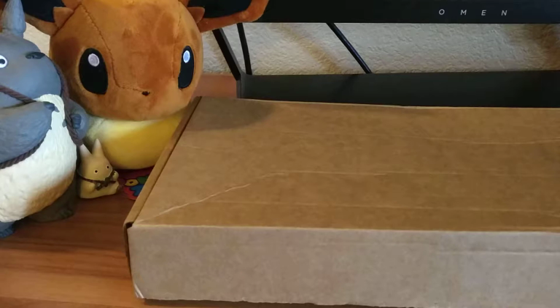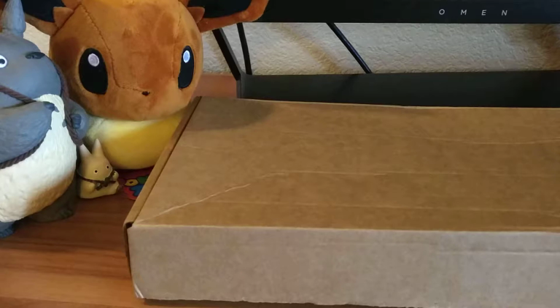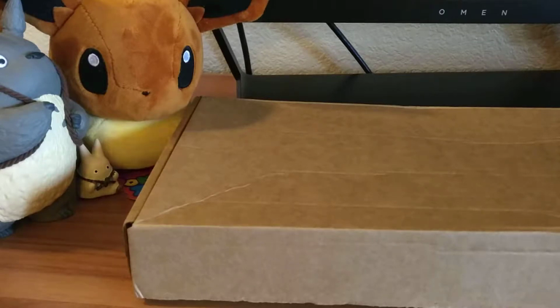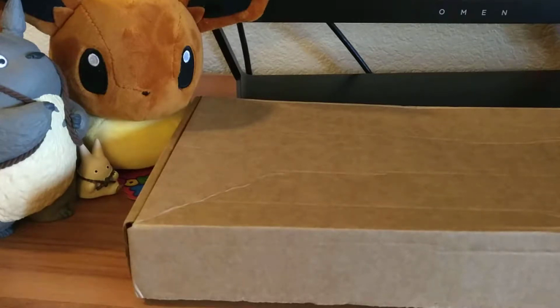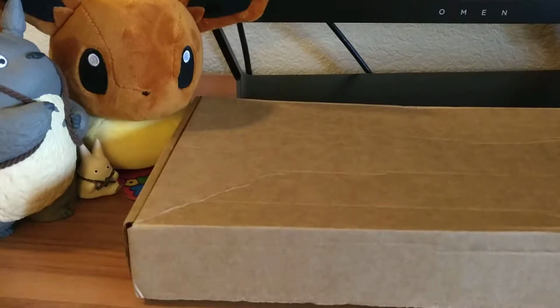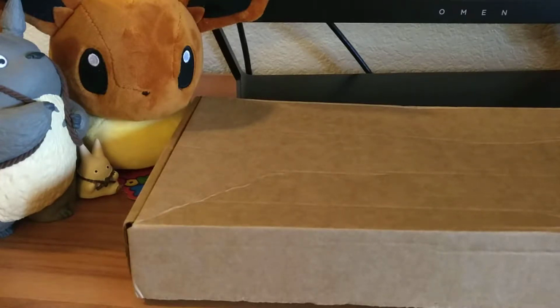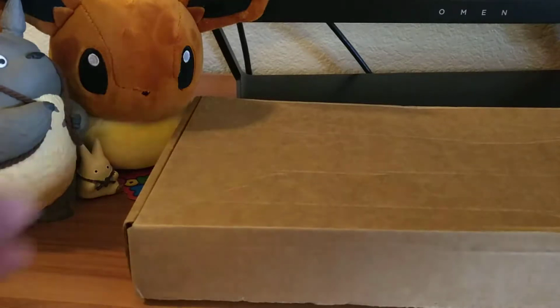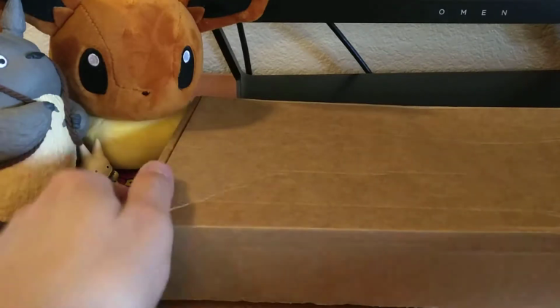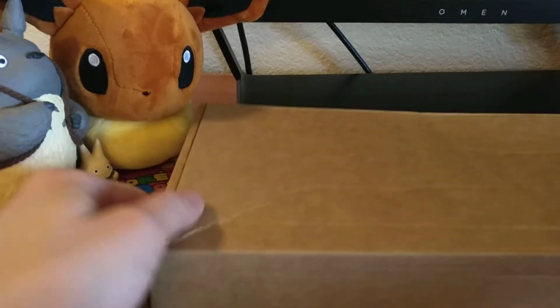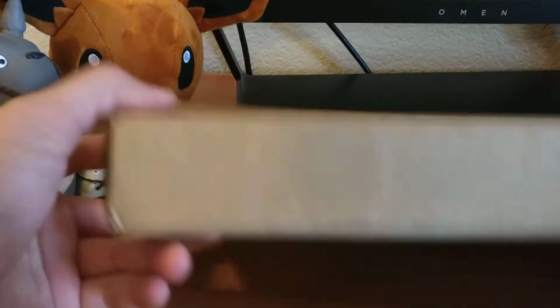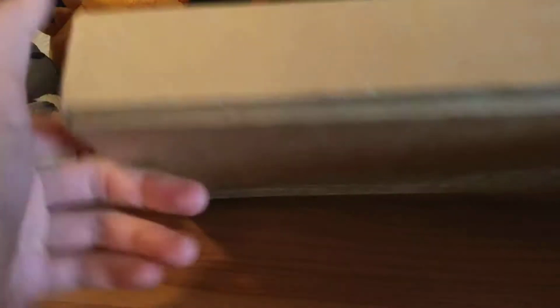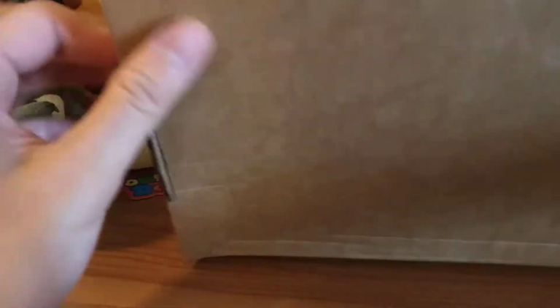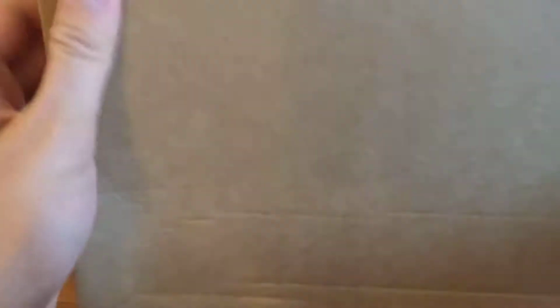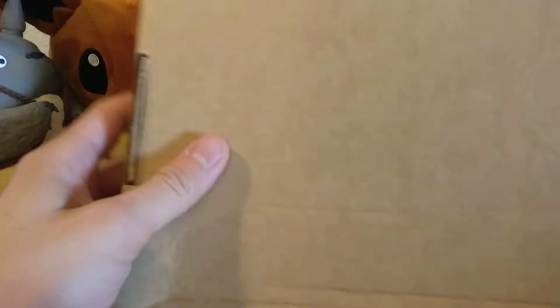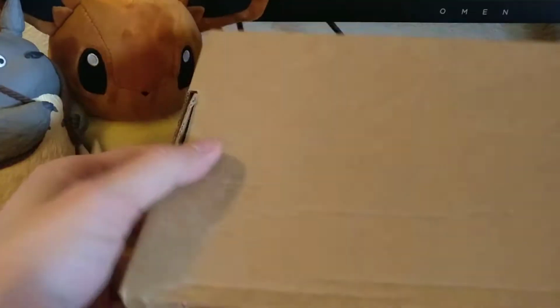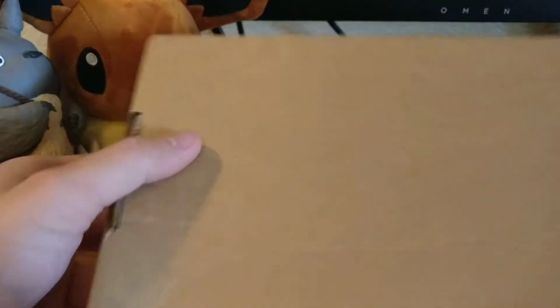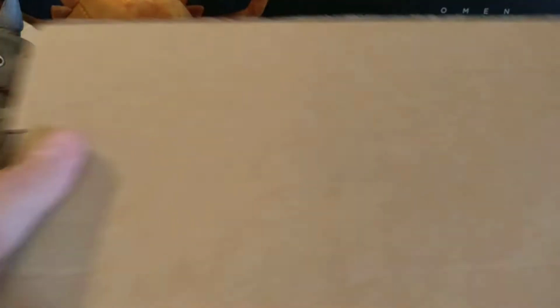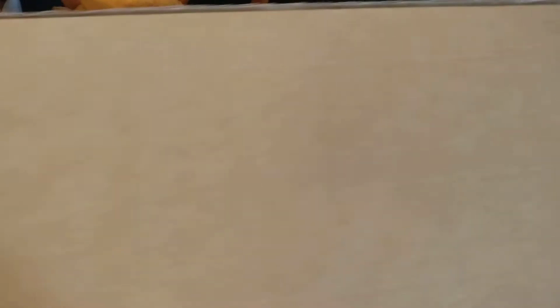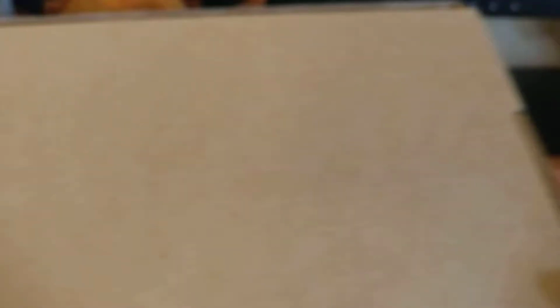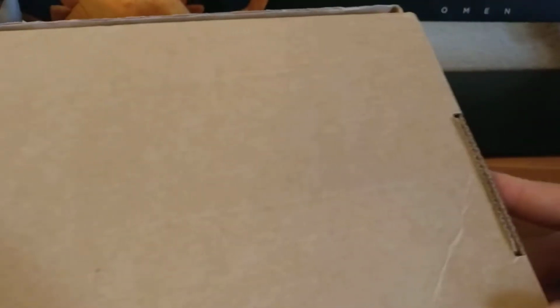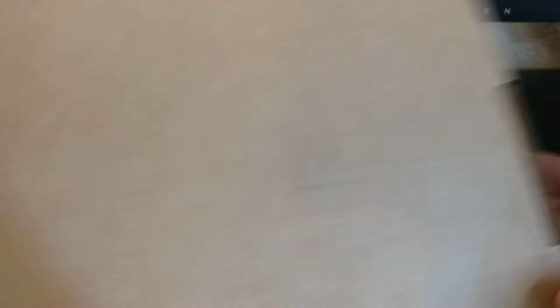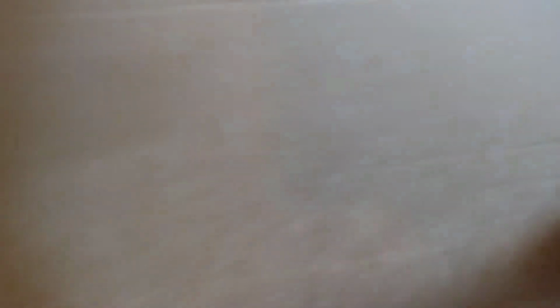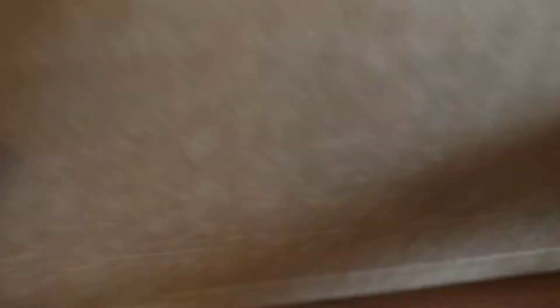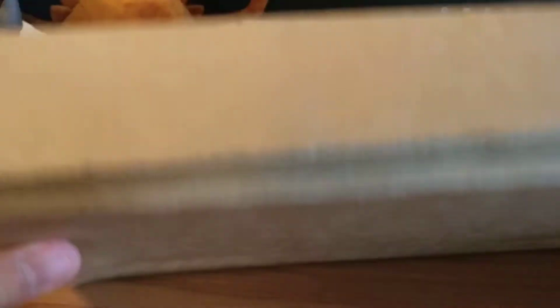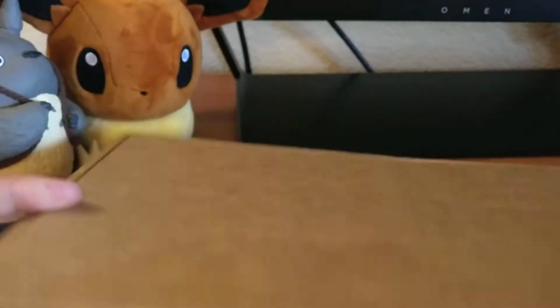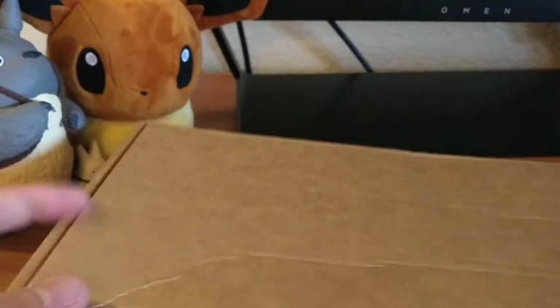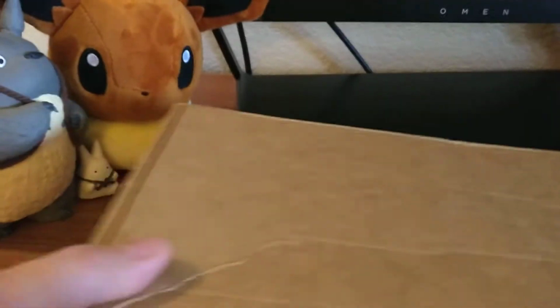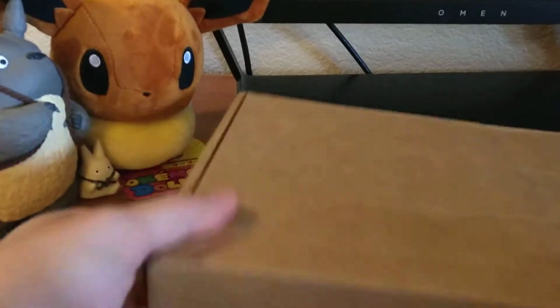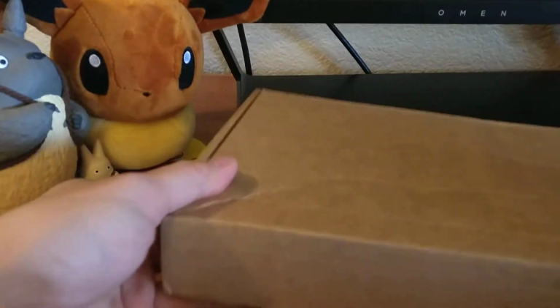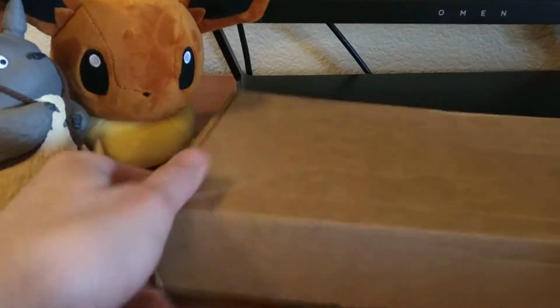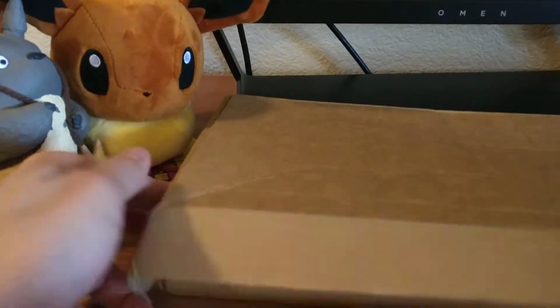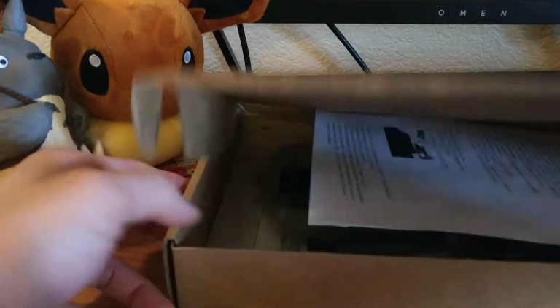Hi, this is a Banggood solar panel that I just barely received. It just came in one bag and it's pretty long. Let's see what it comes with.